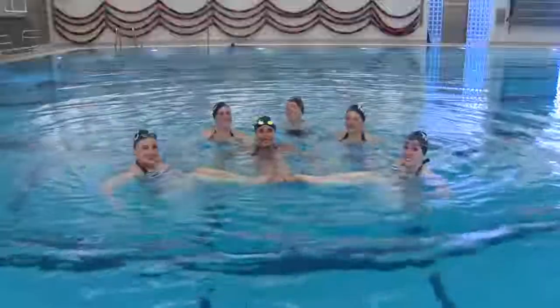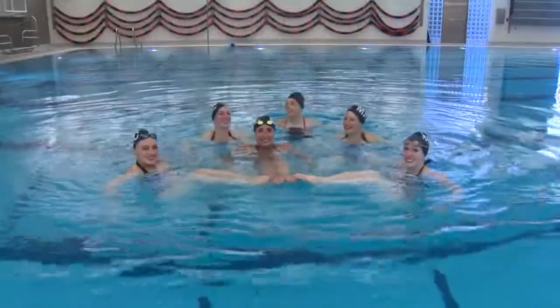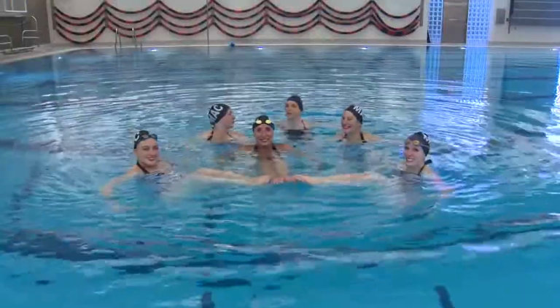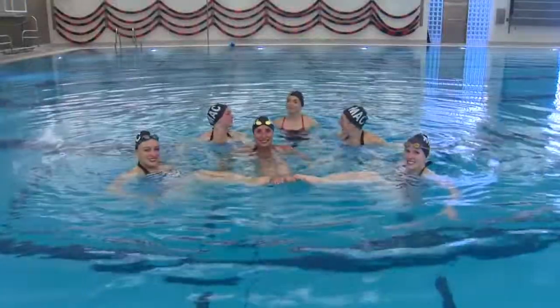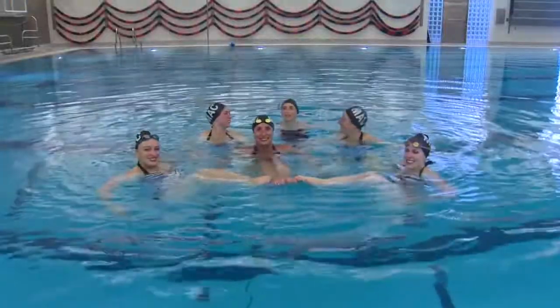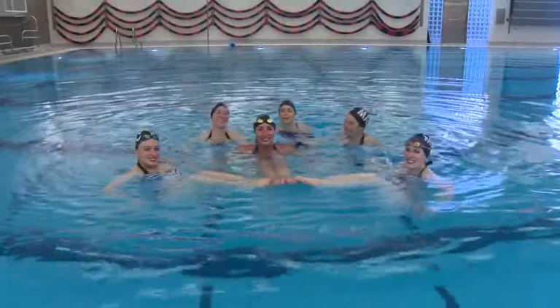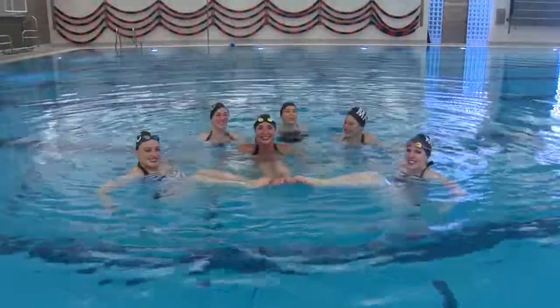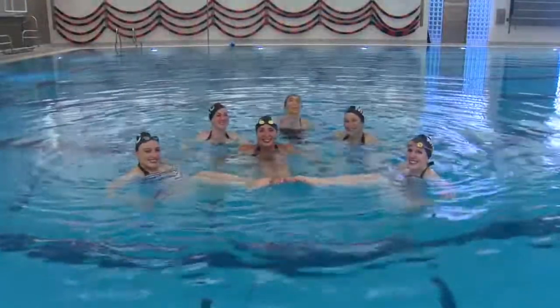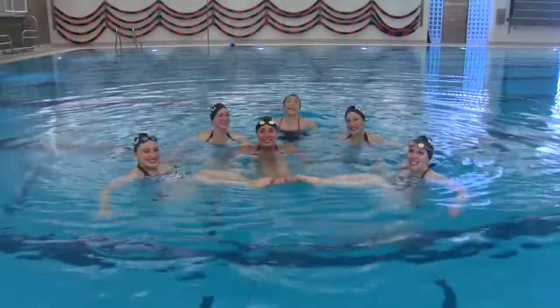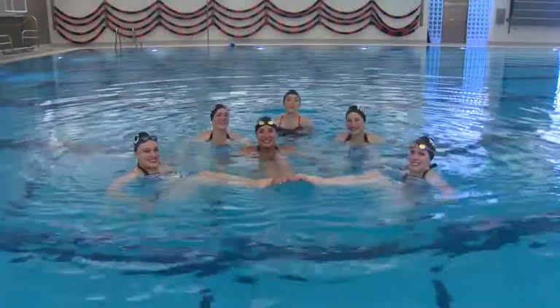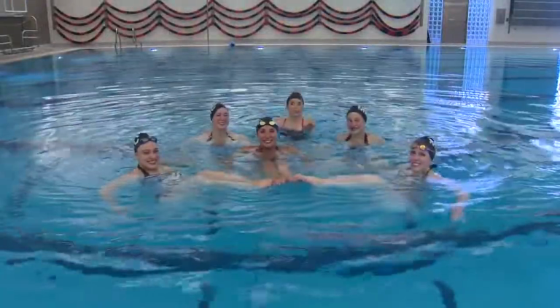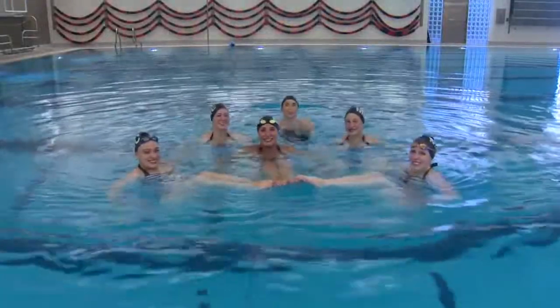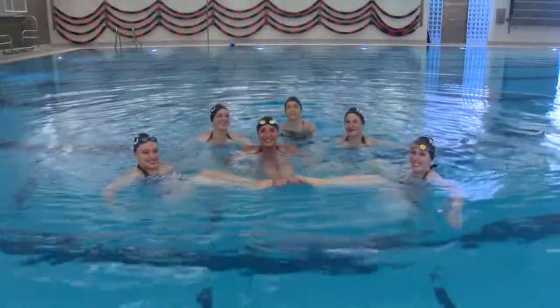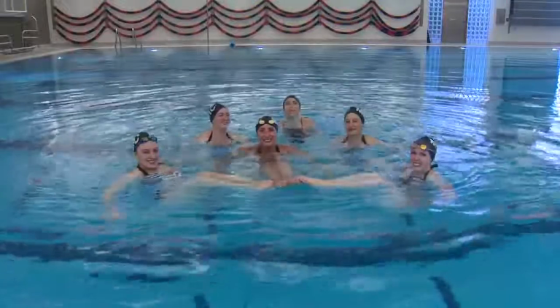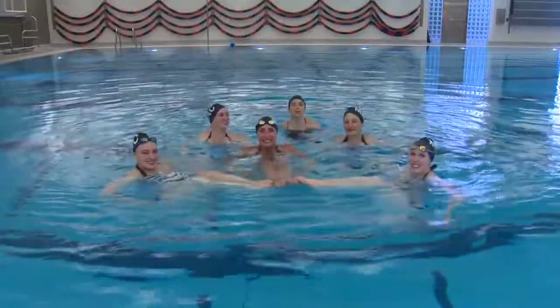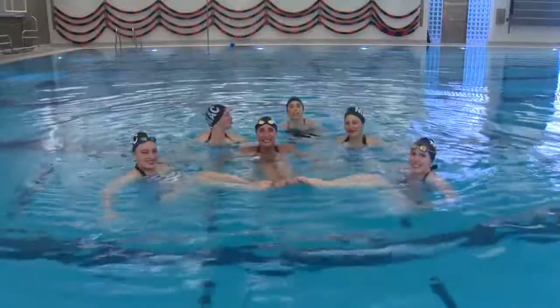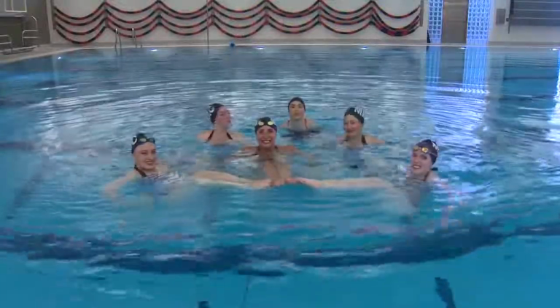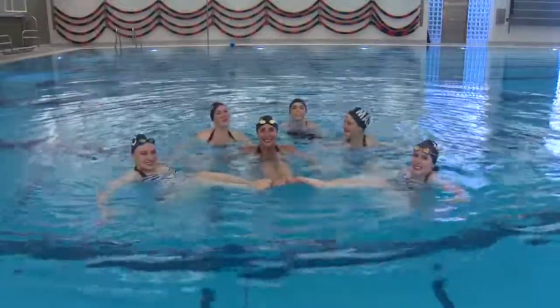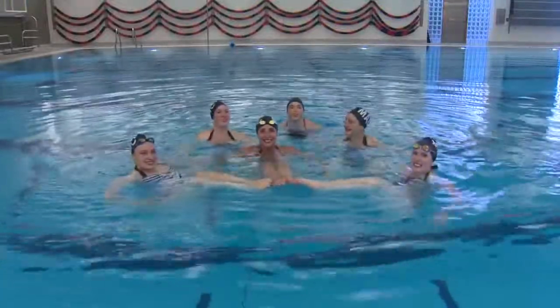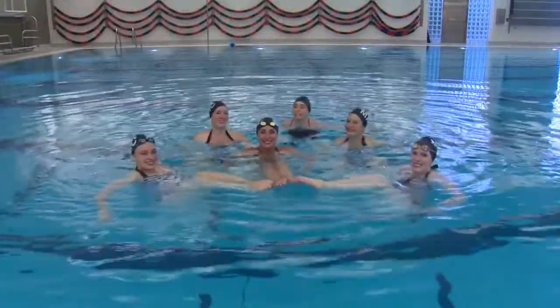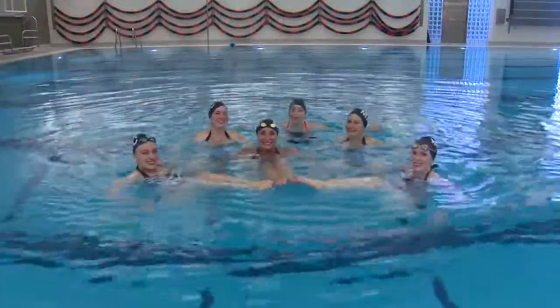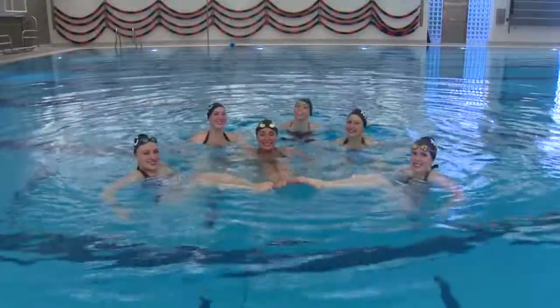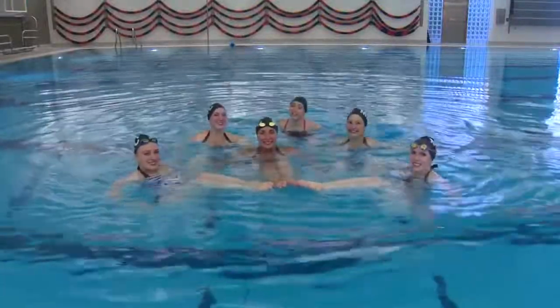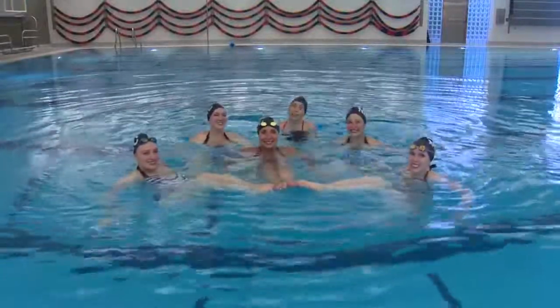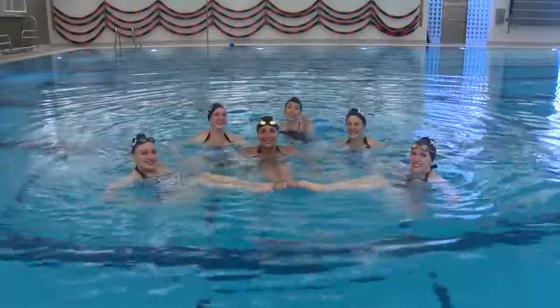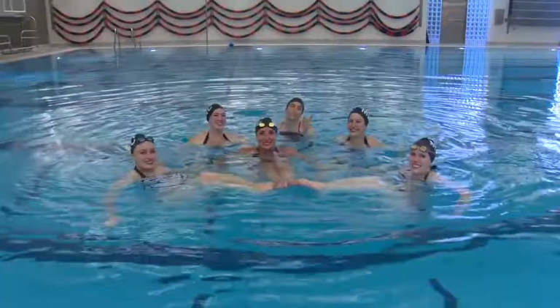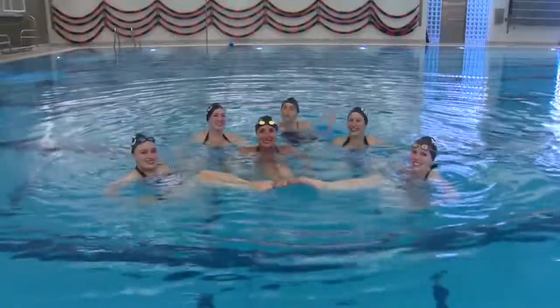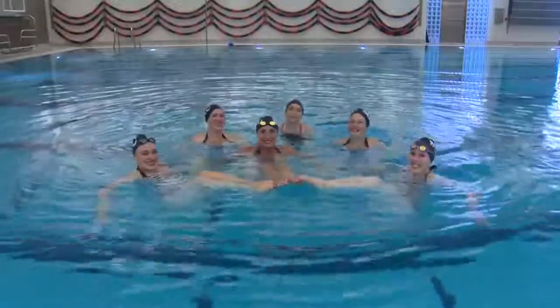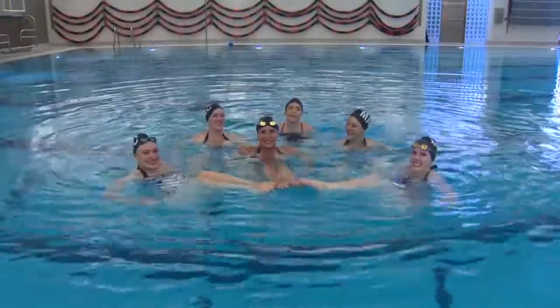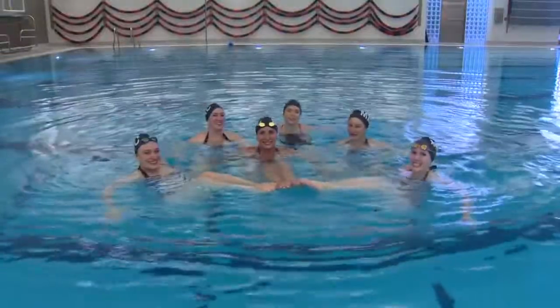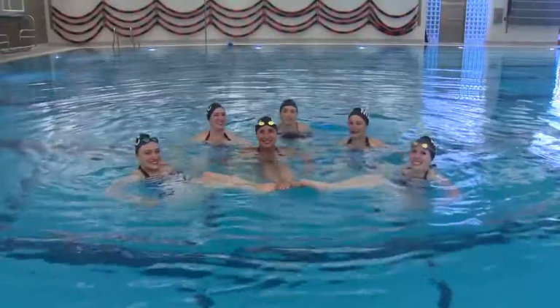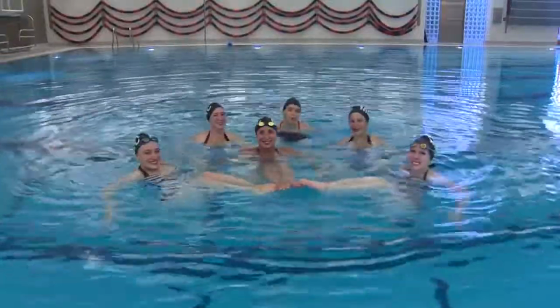Thank you guys so much for letting me join the Raindrops for the day. If anyone watching wants to join a team here in Oregon, you can go to oregonsynchro.org. It is harder than it looks, because they make it look easy because it's so beautiful.